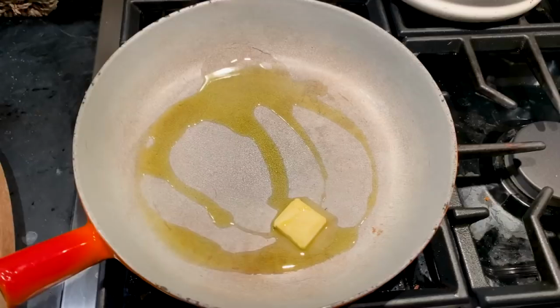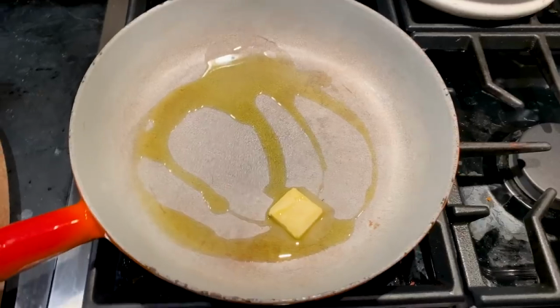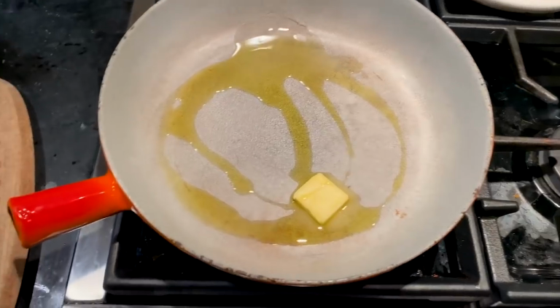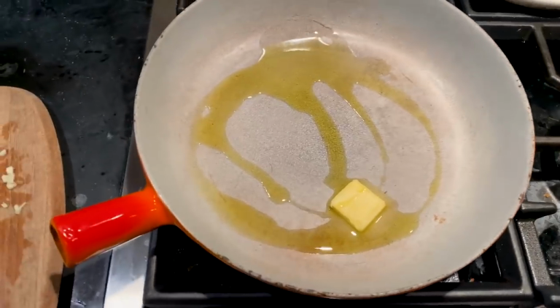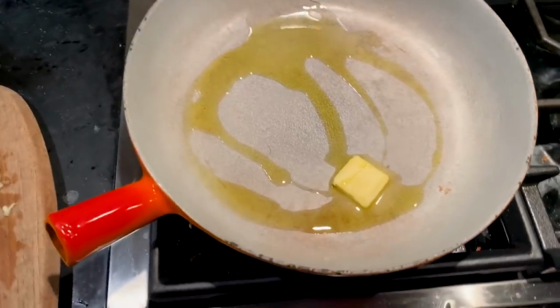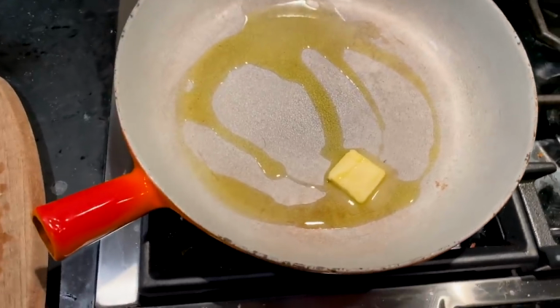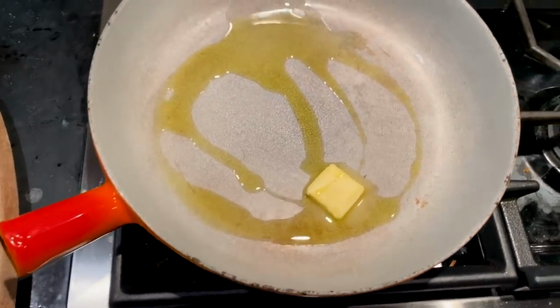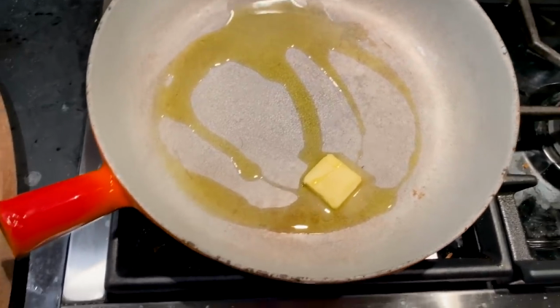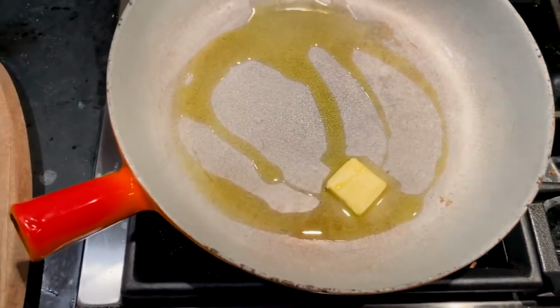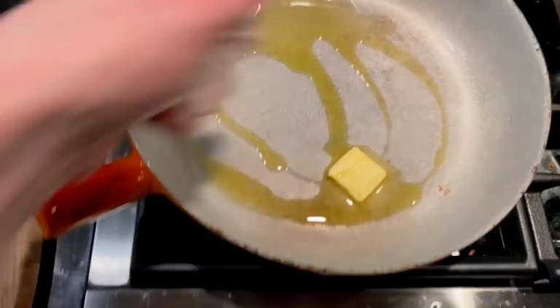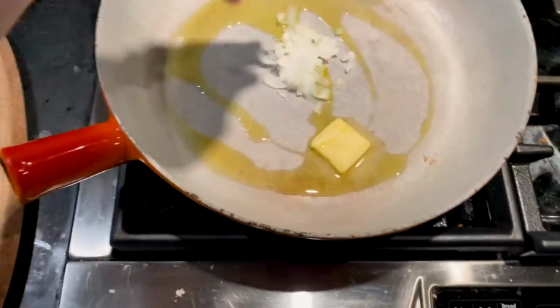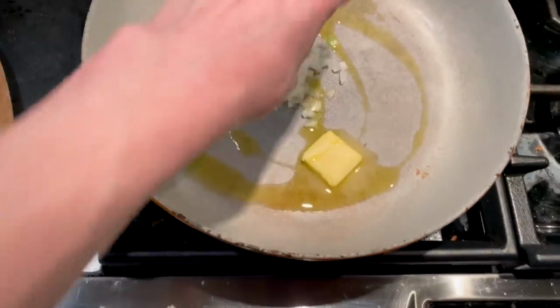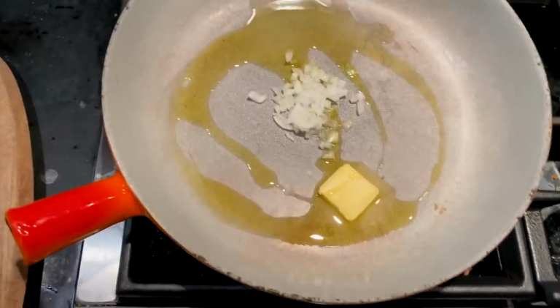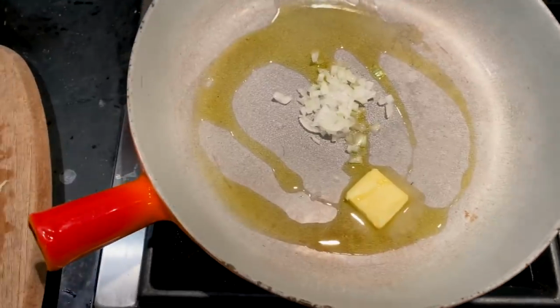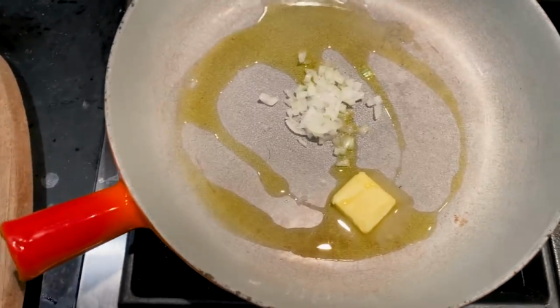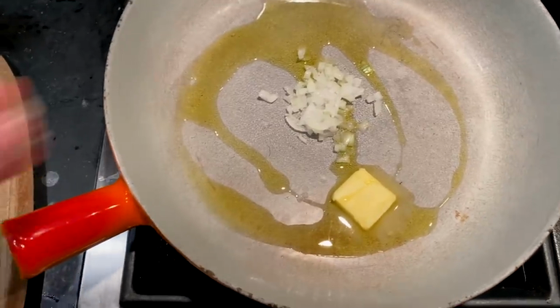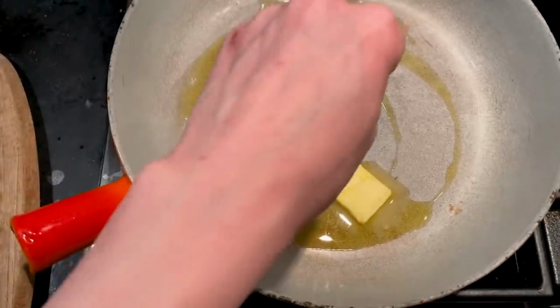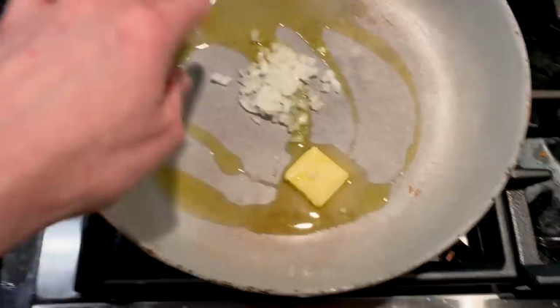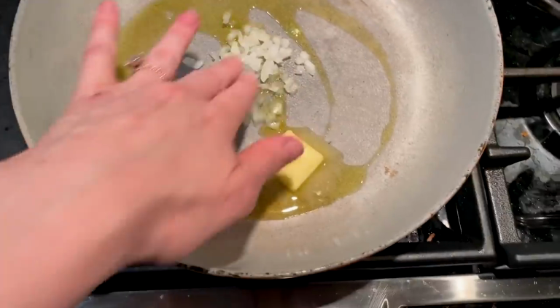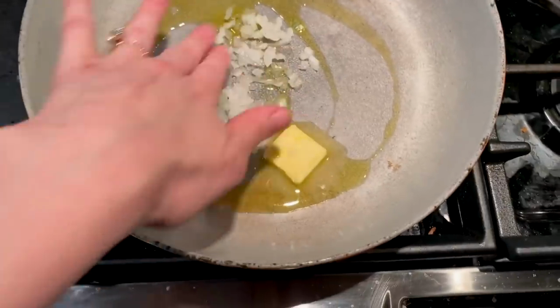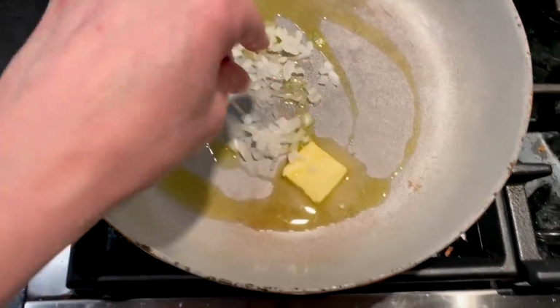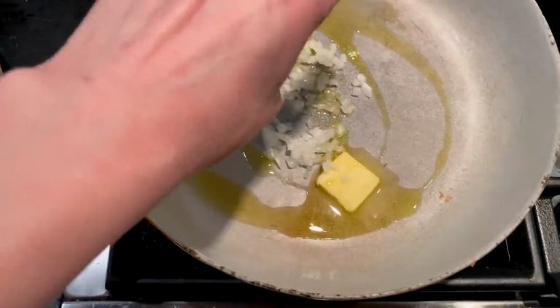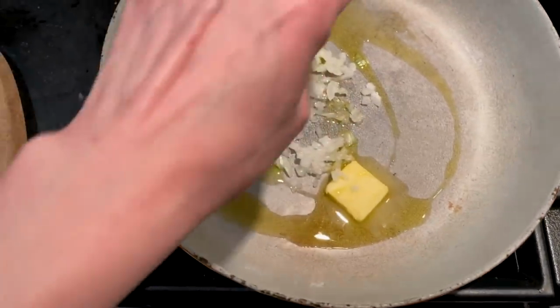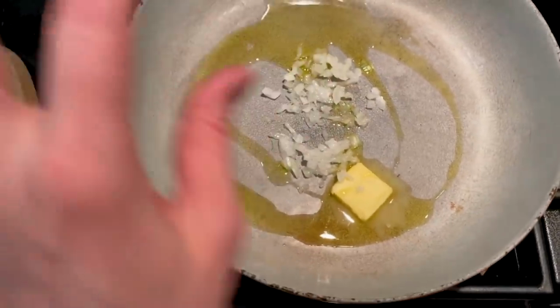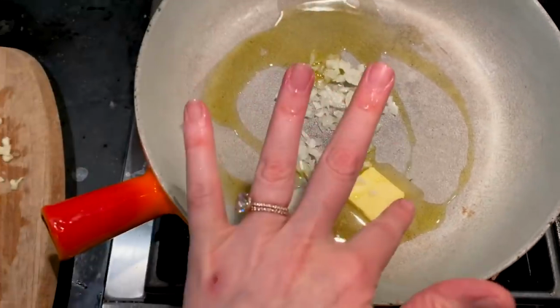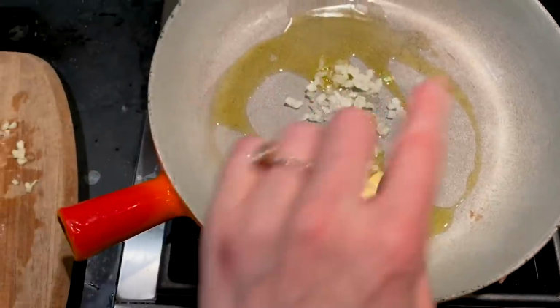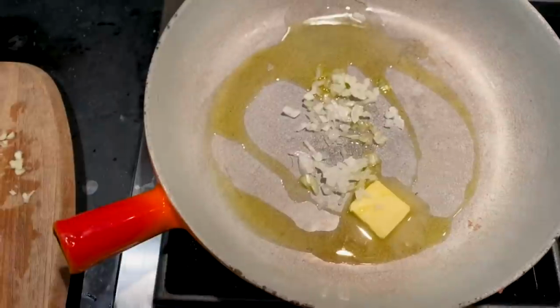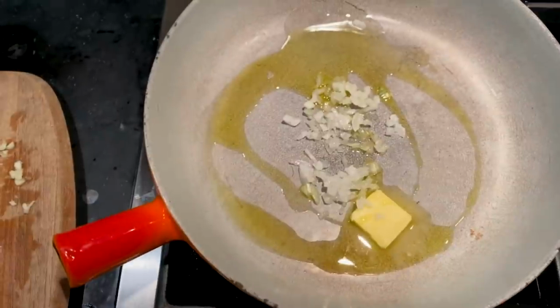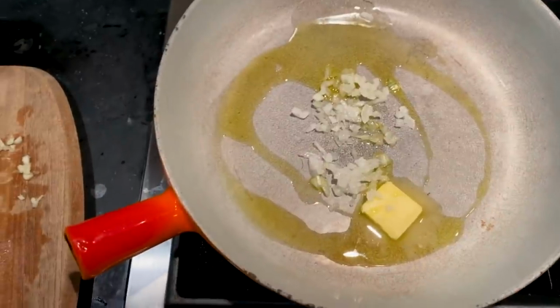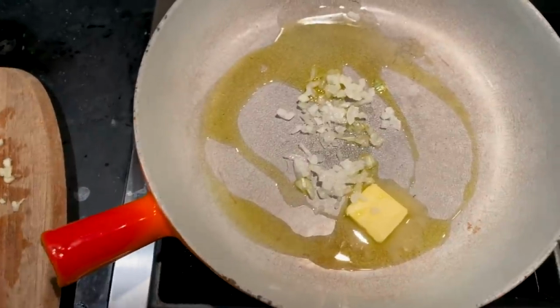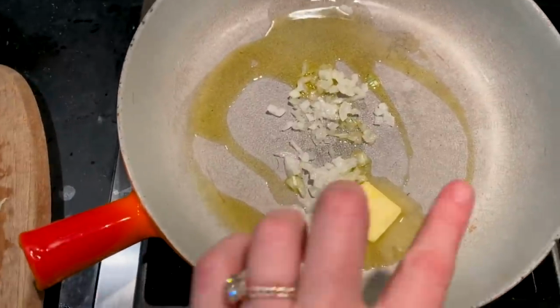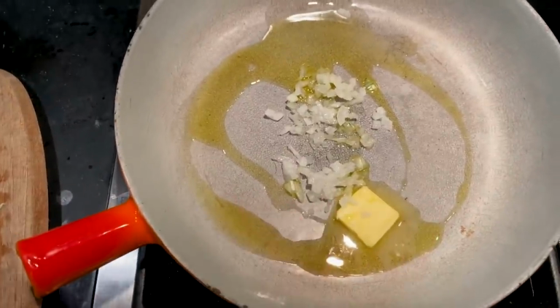So first we're gonna get our beef going. I am going to cook a little bit of onion — a tablespoon of butter, olive oil, and a little bit of onion.